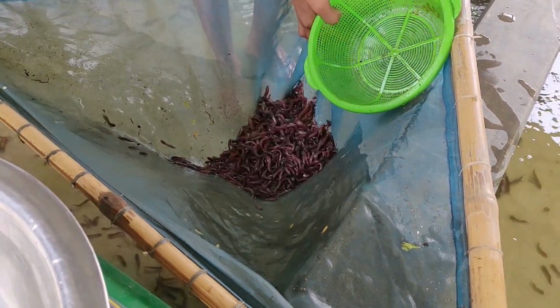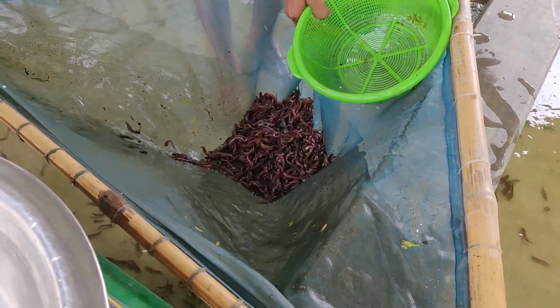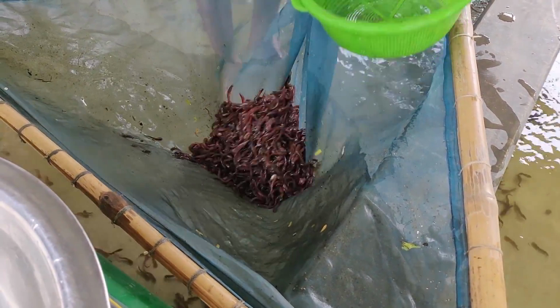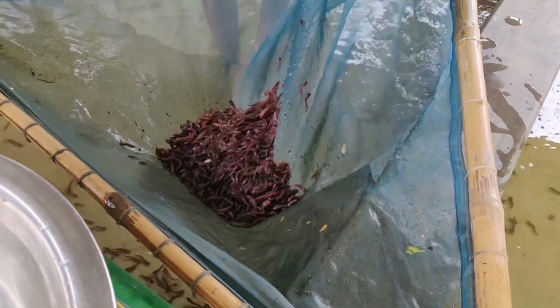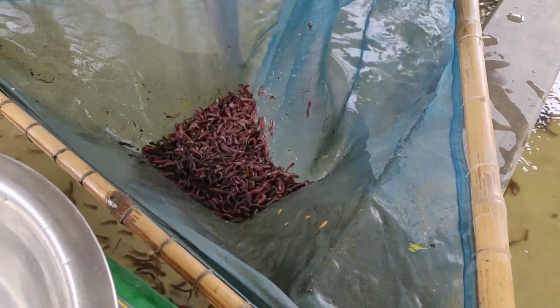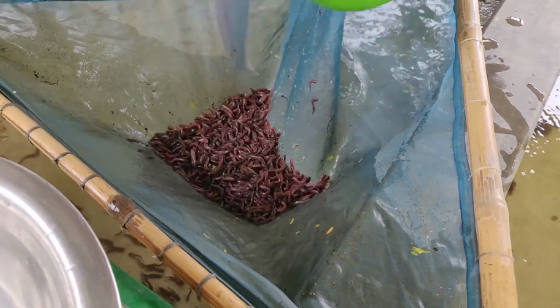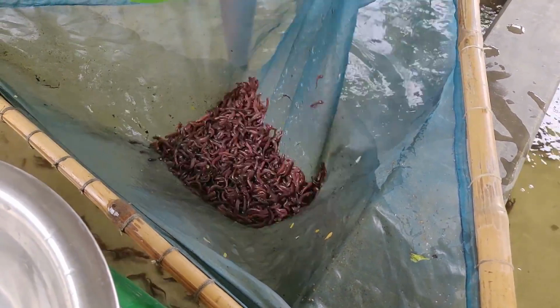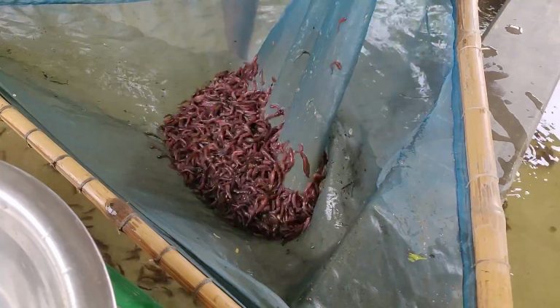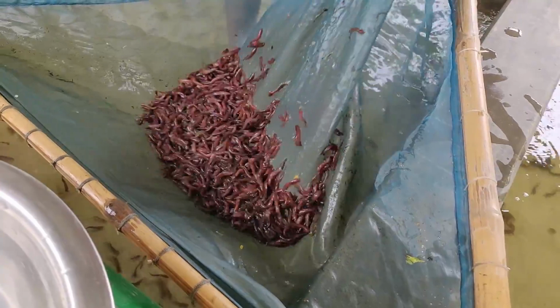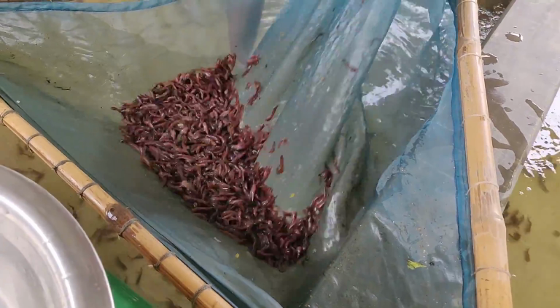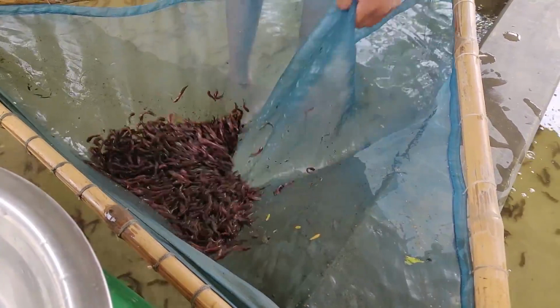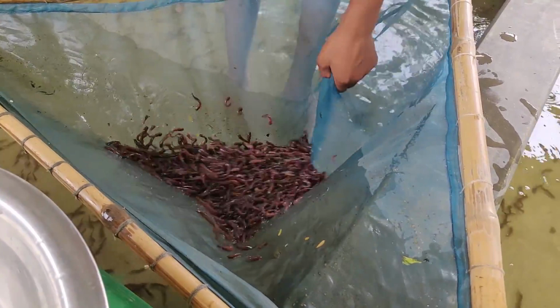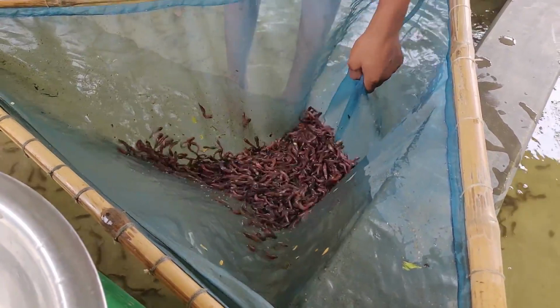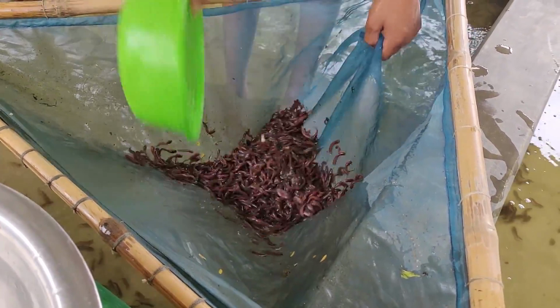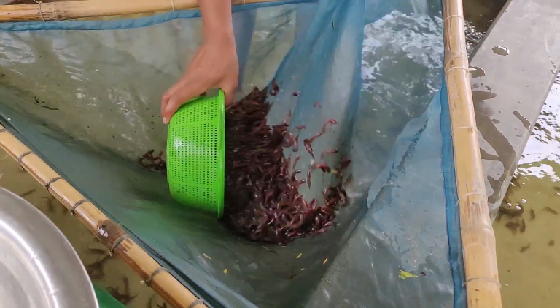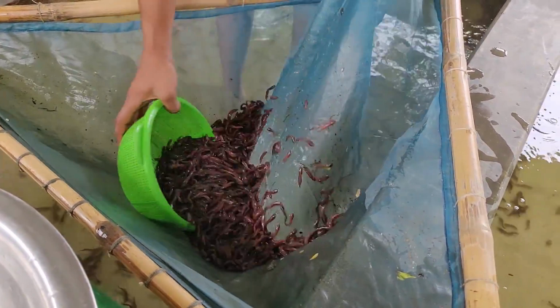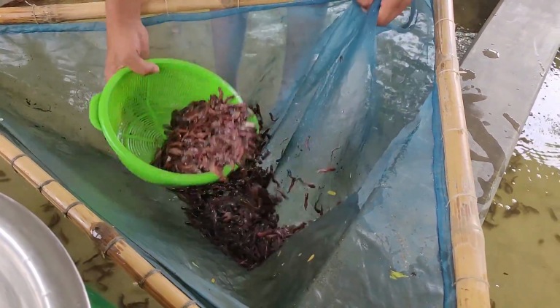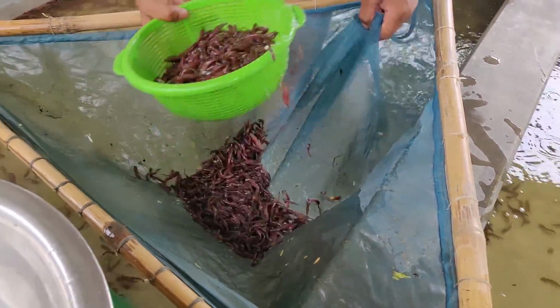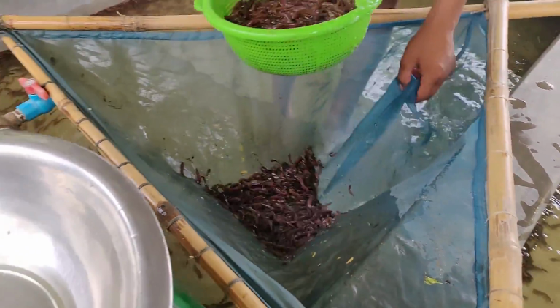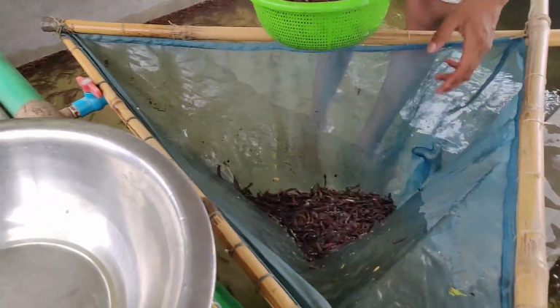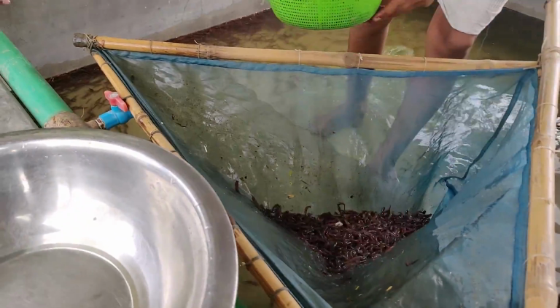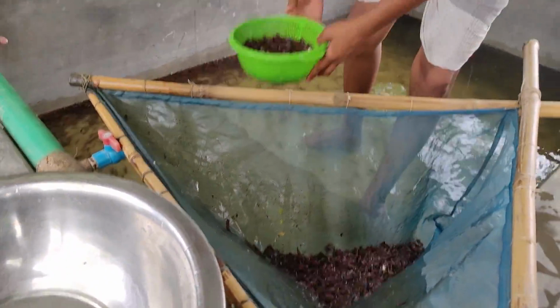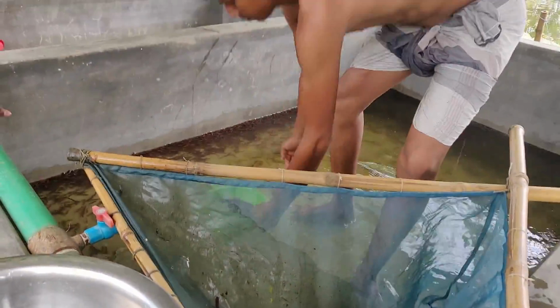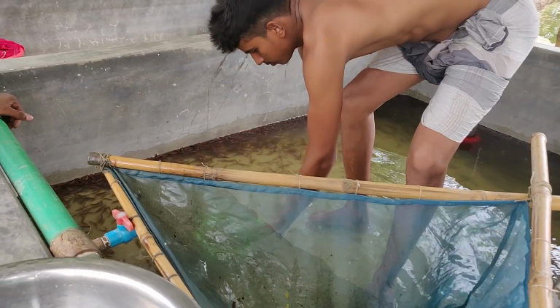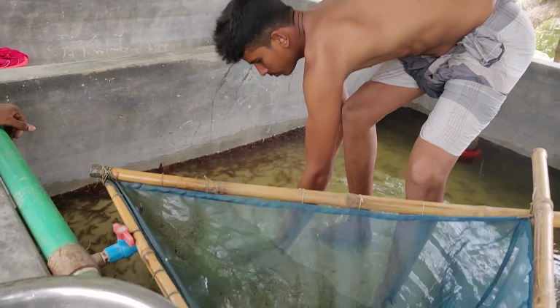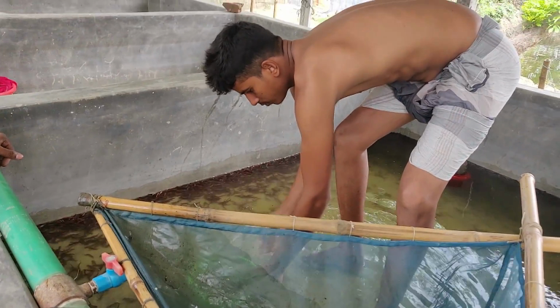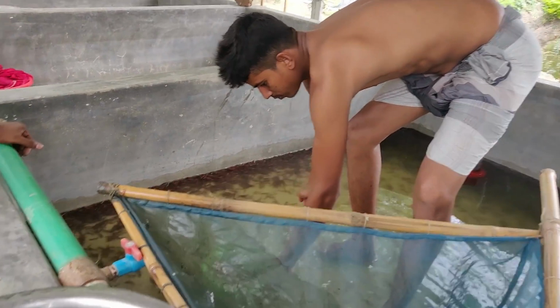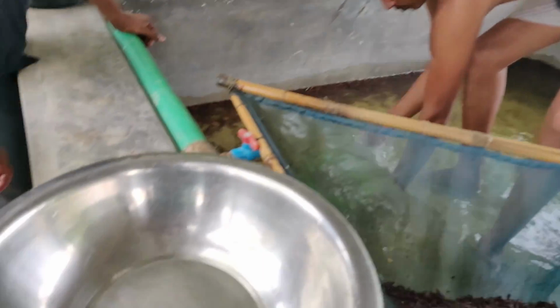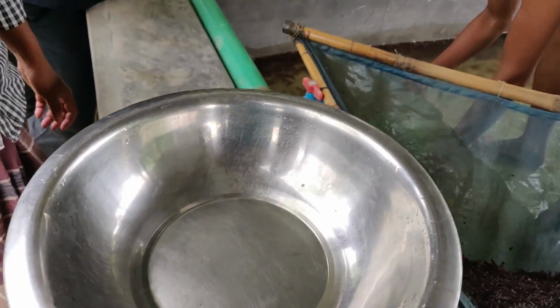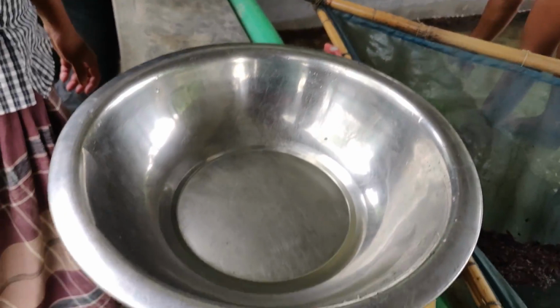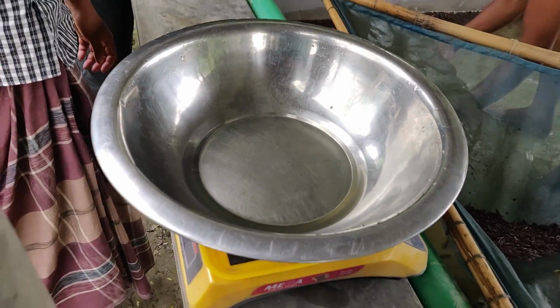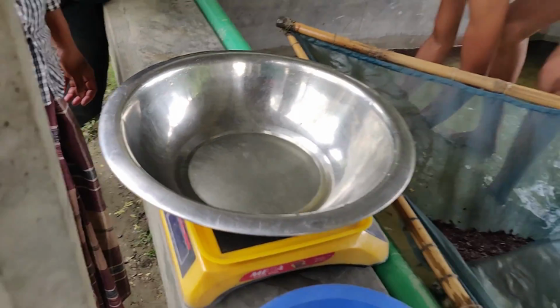First of all, we are going to make a half — 200 grams, 200 grams of water. Water is a bit of water. This is a digital machine.